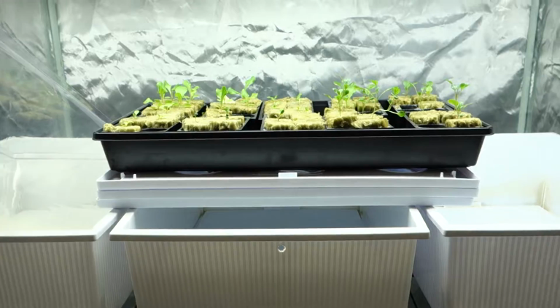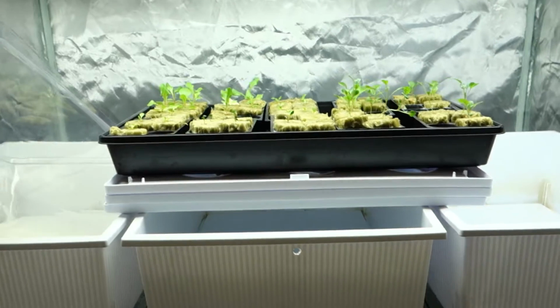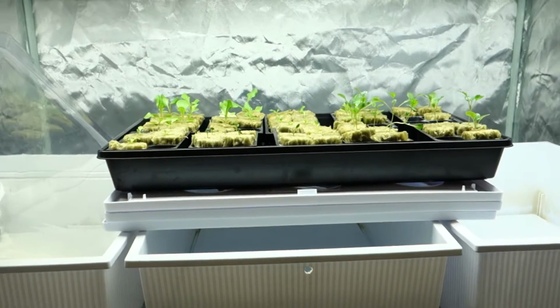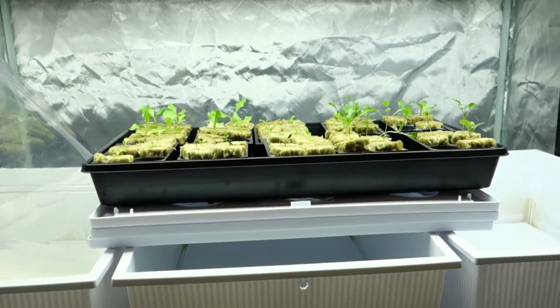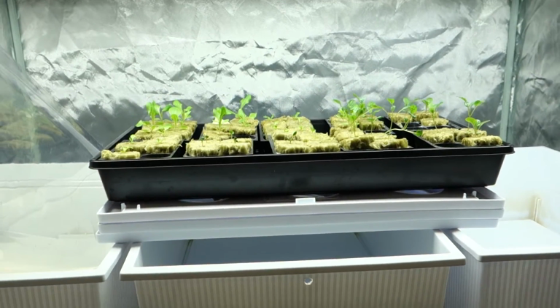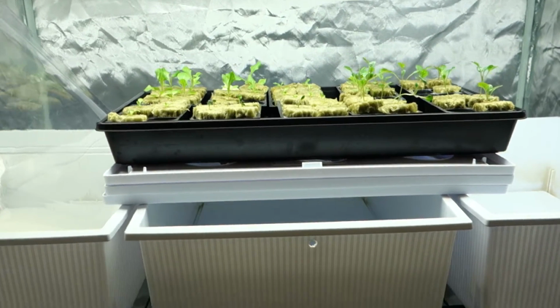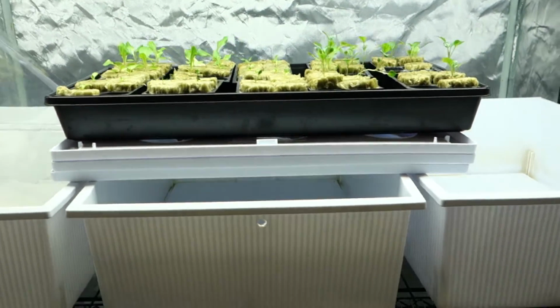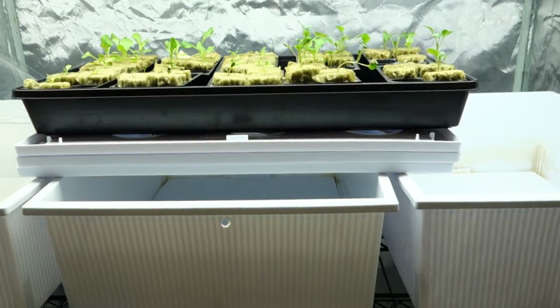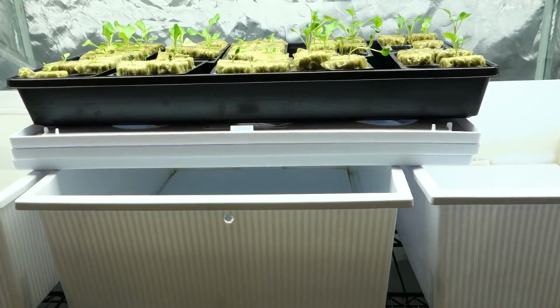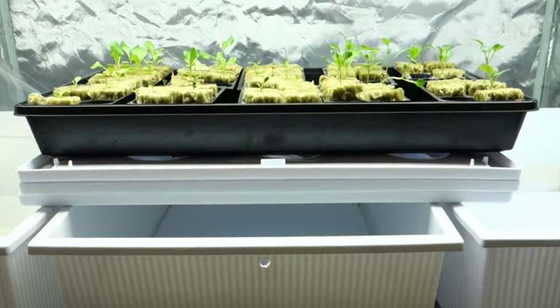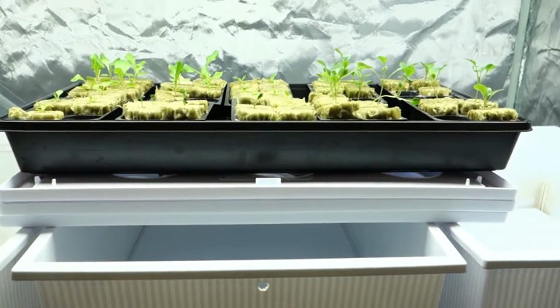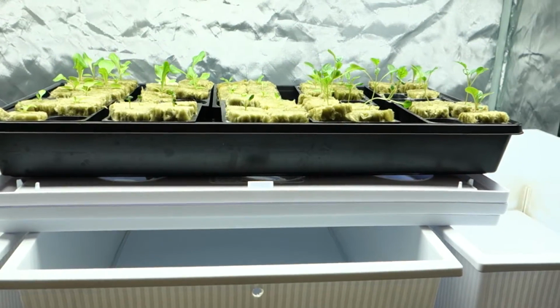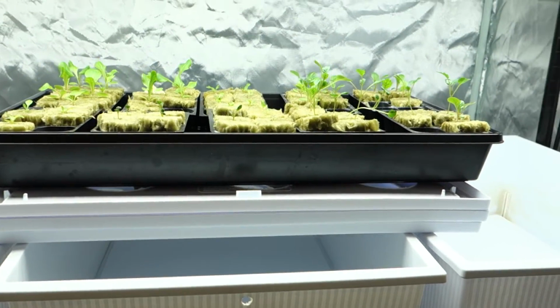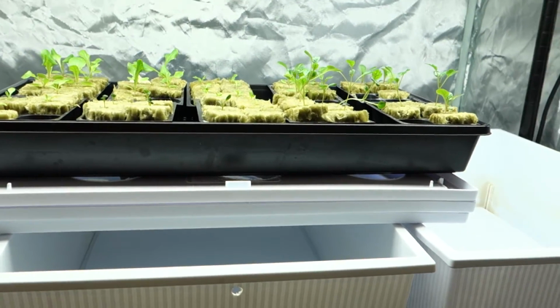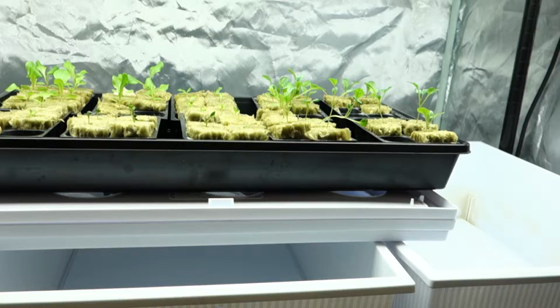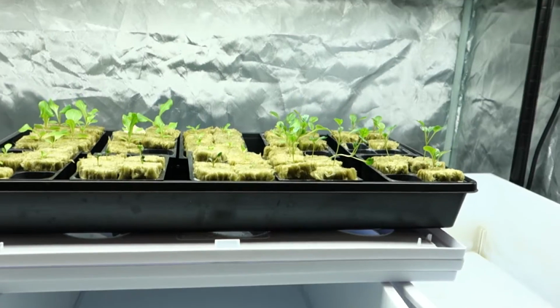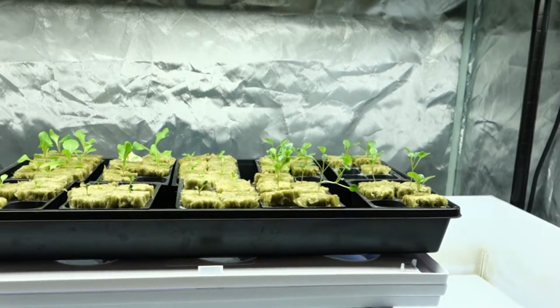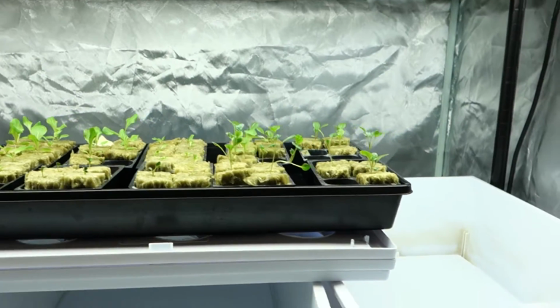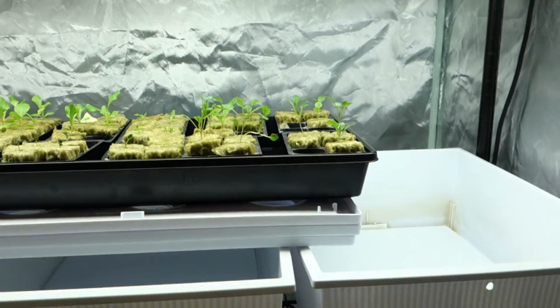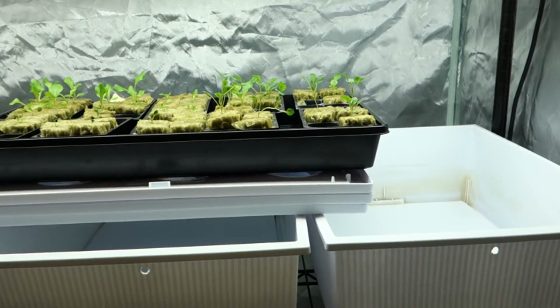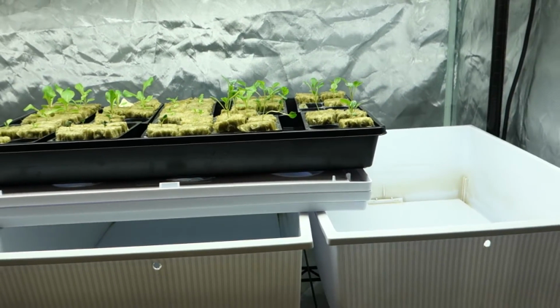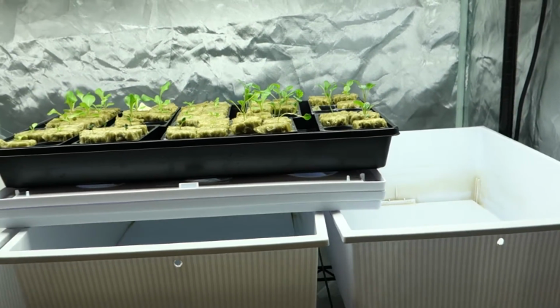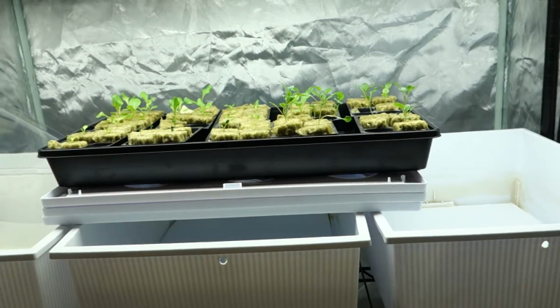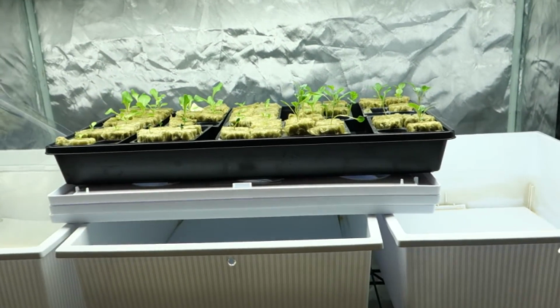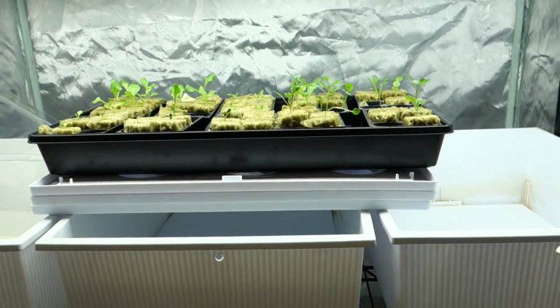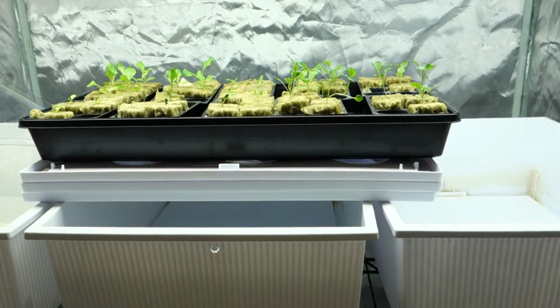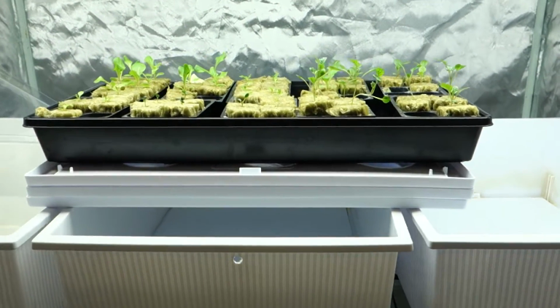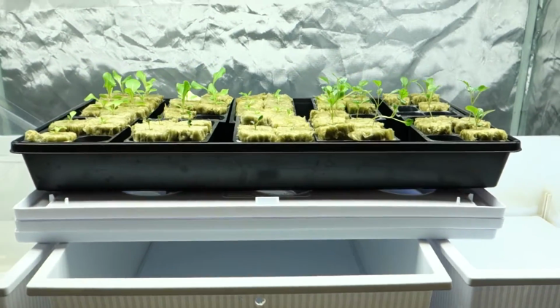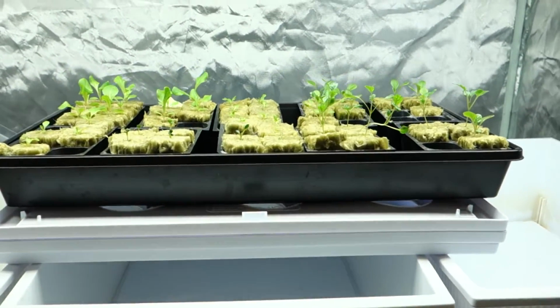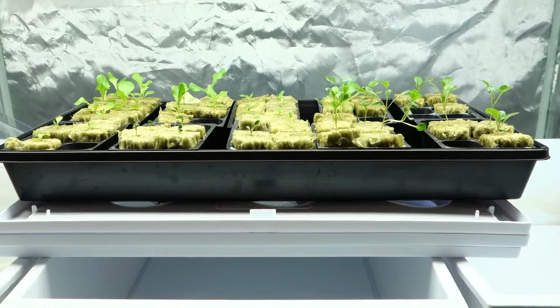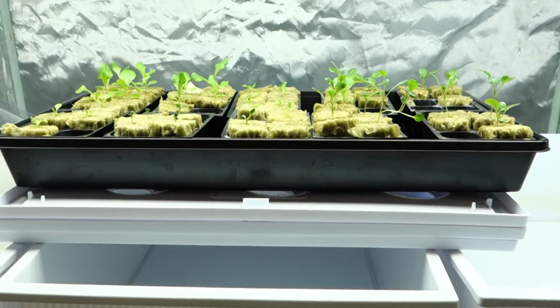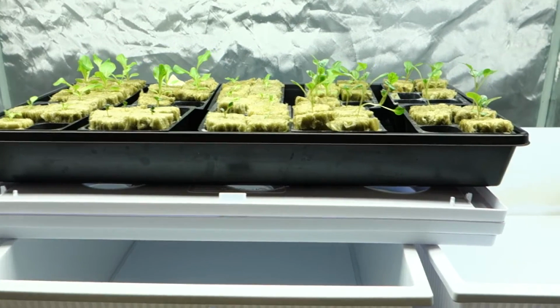What's up, guys? It's Mike here with GrowEndorse 365. Today is March 23rd, March 24th. I think it's Sunday. Thank you all so much for tuning in.